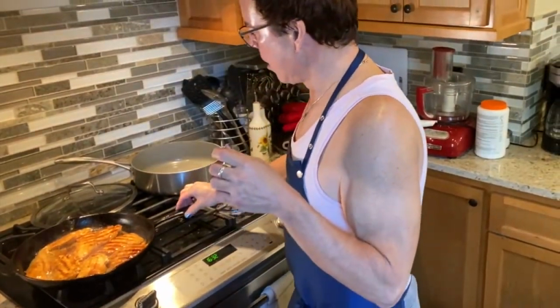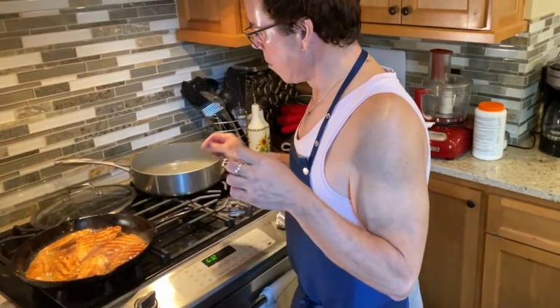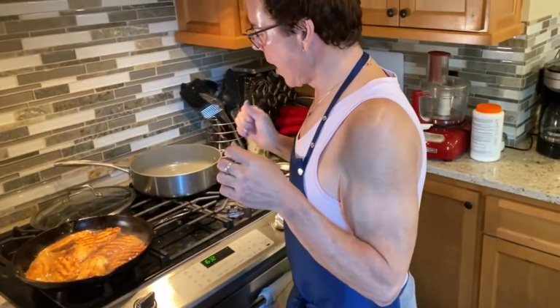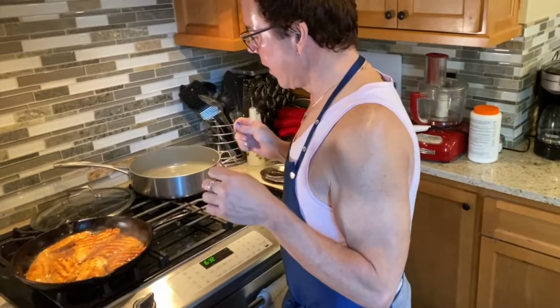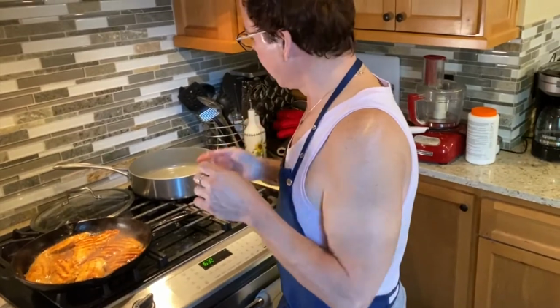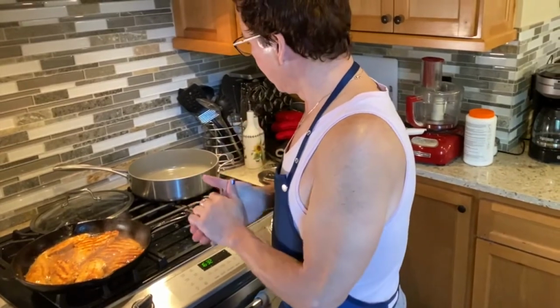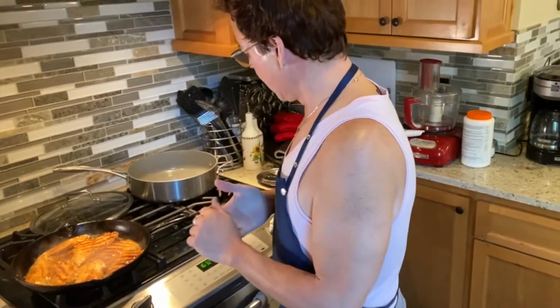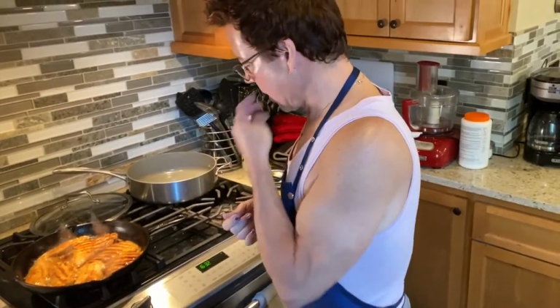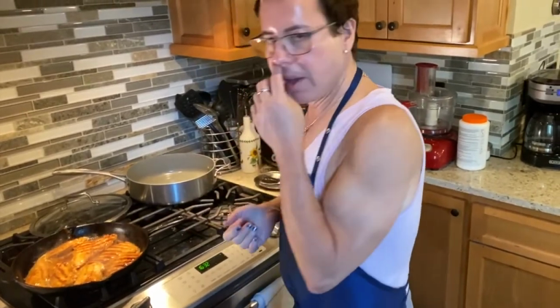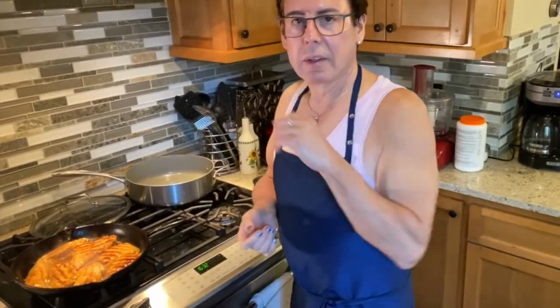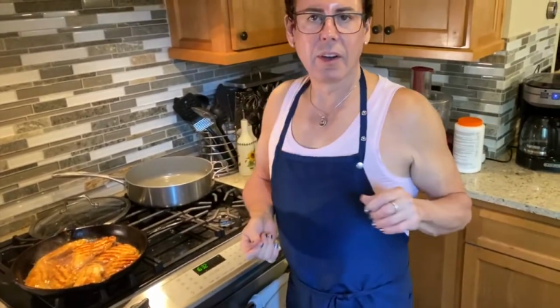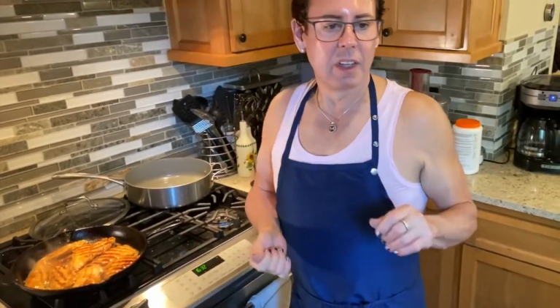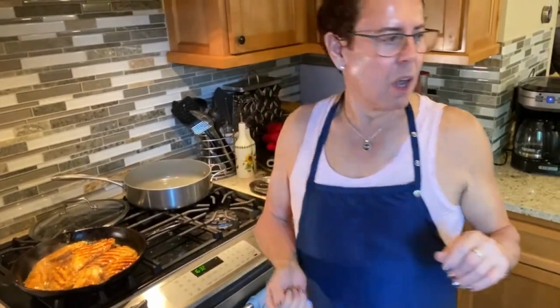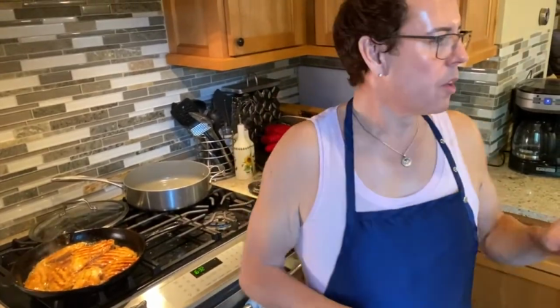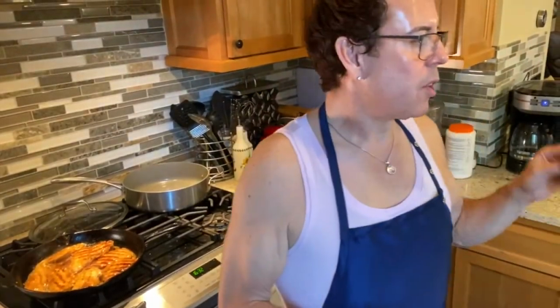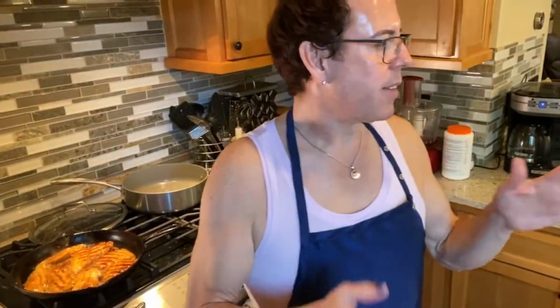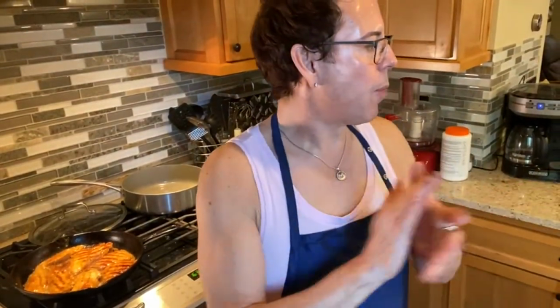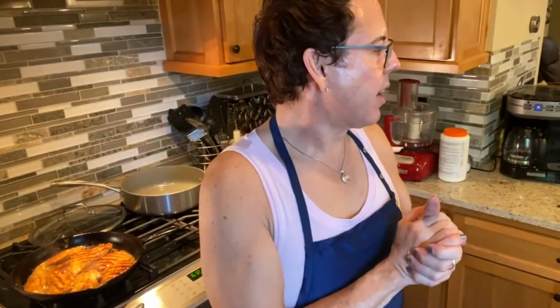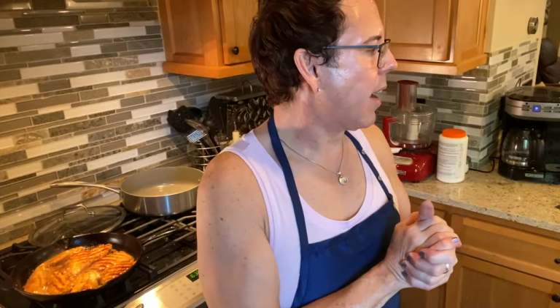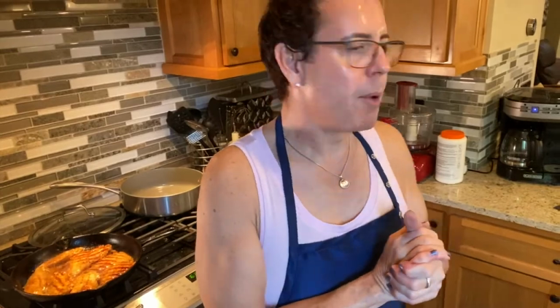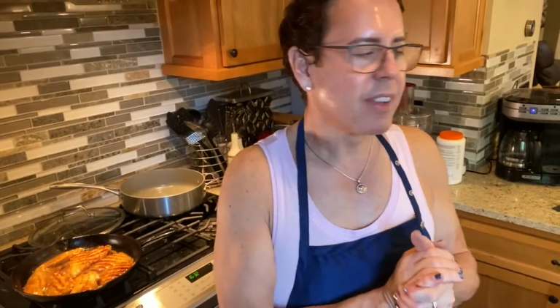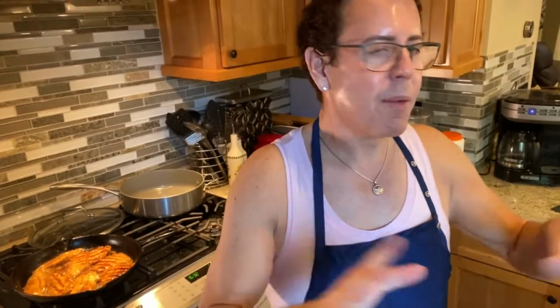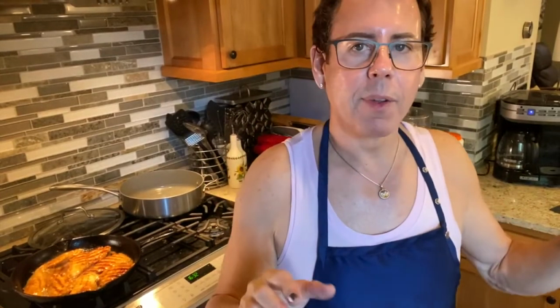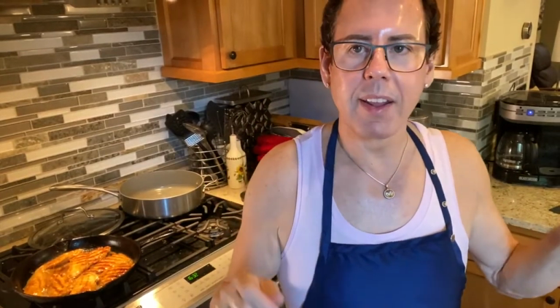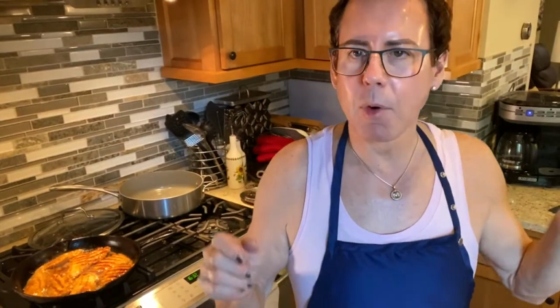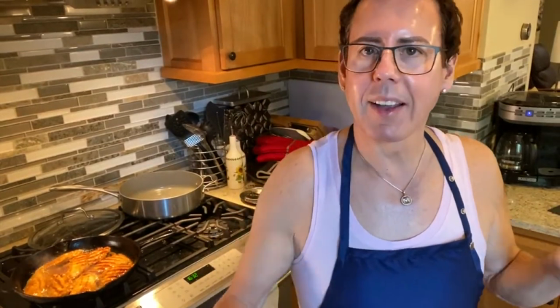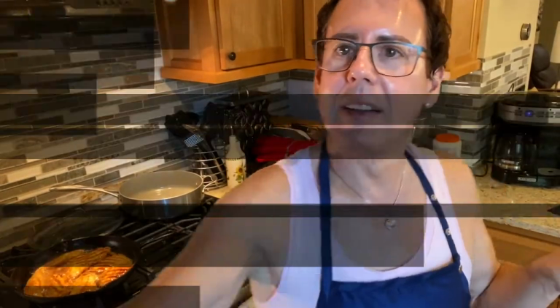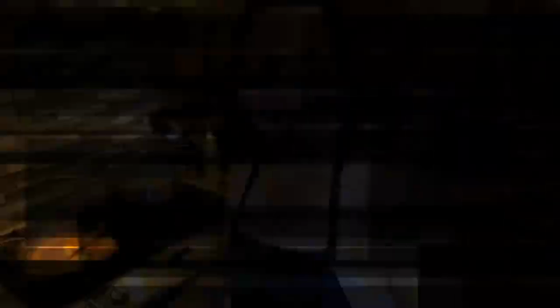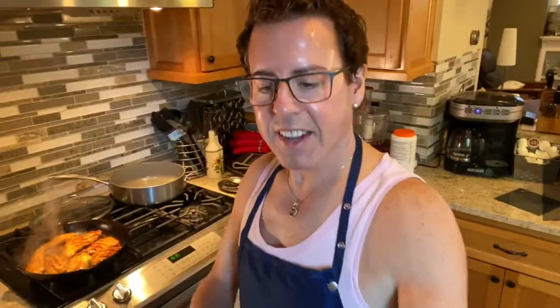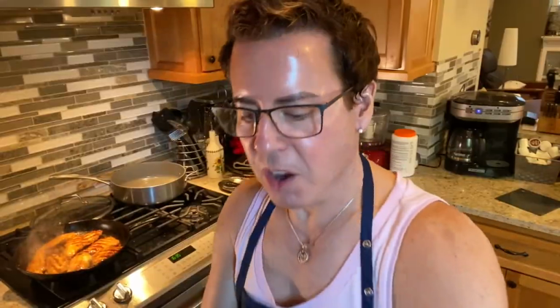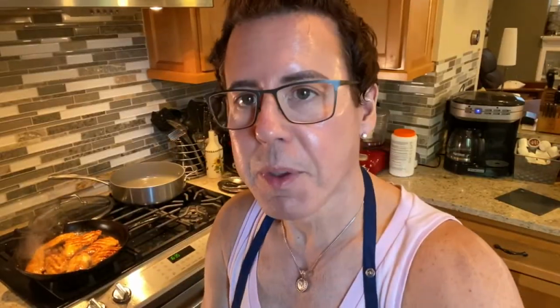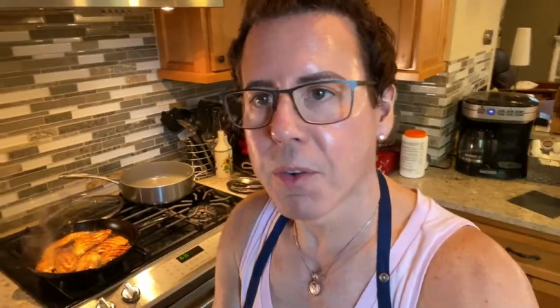I go to high heat for grilling. I need to get the table ready — I'll be right back. The chicken is done, it's beautiful!